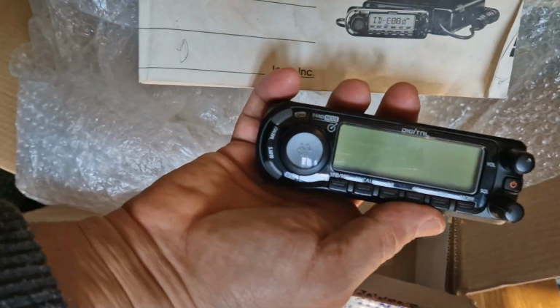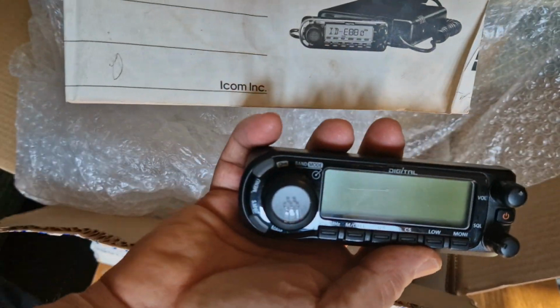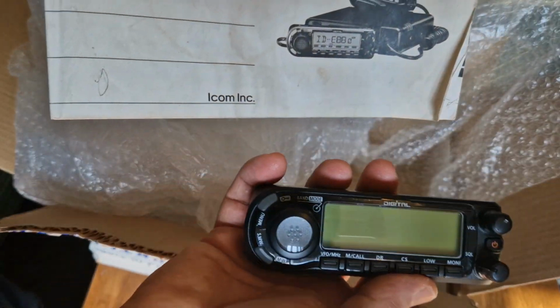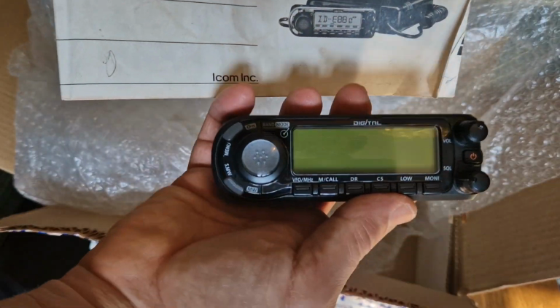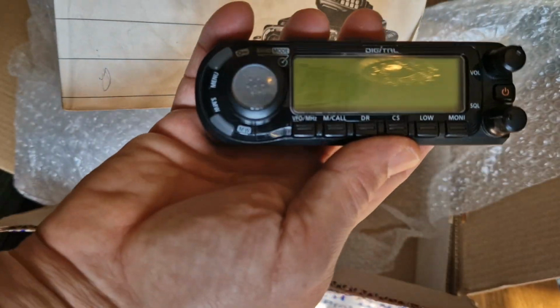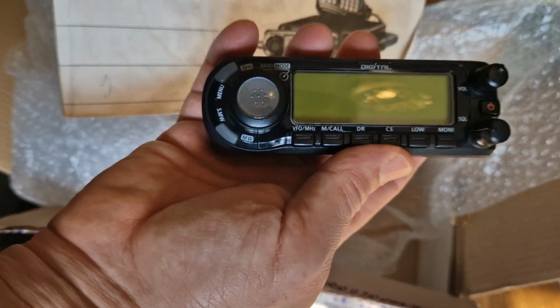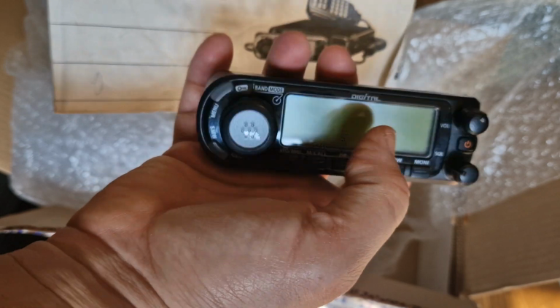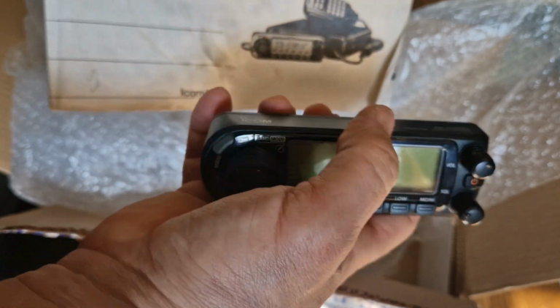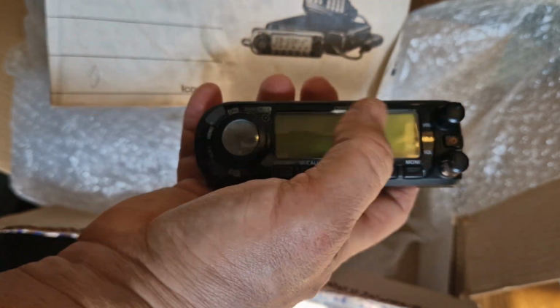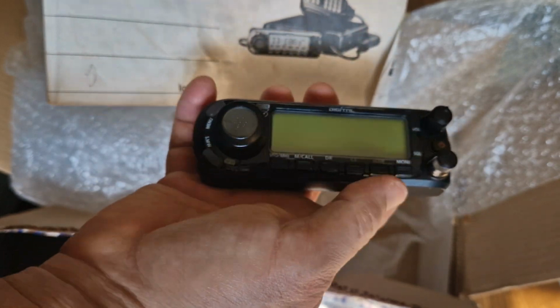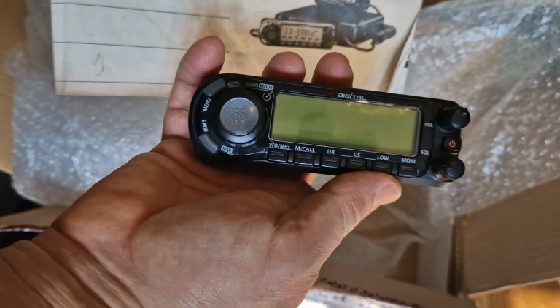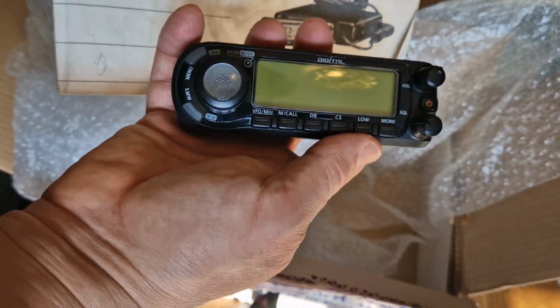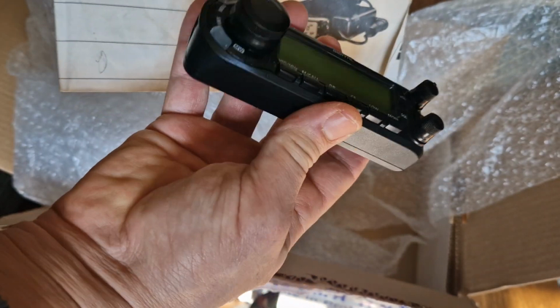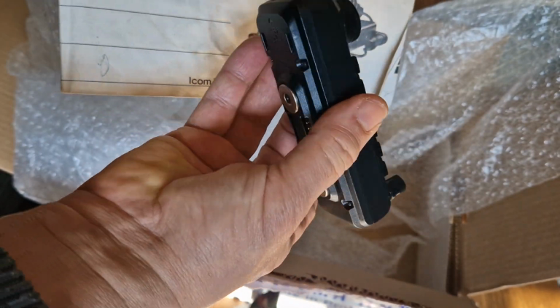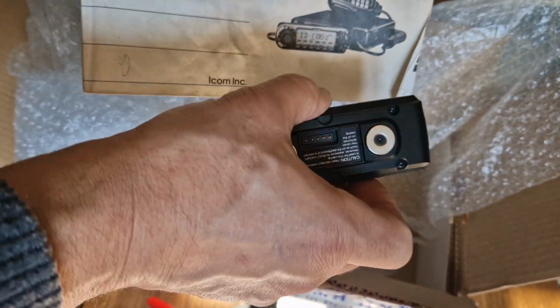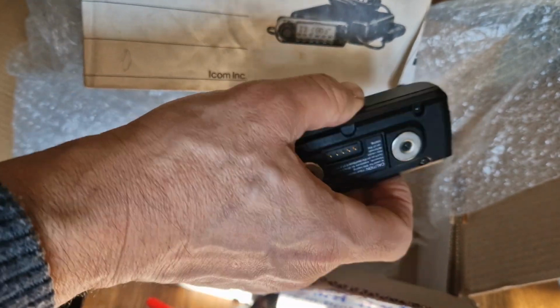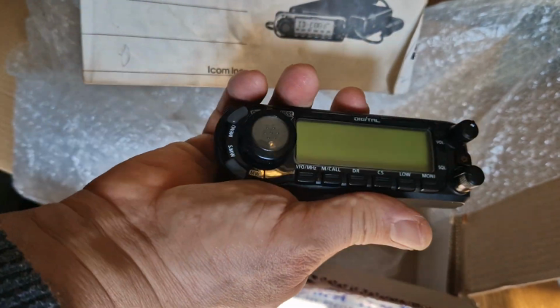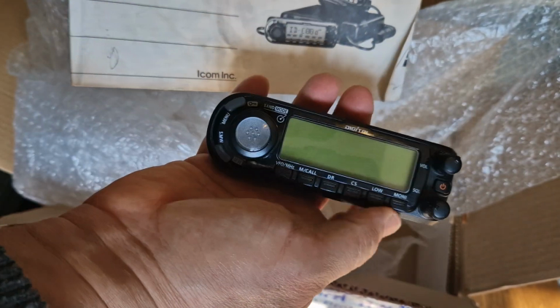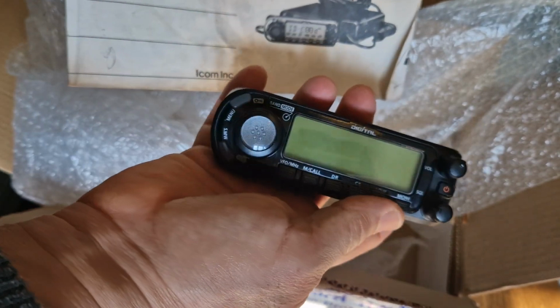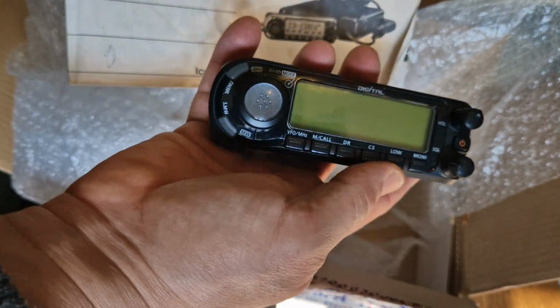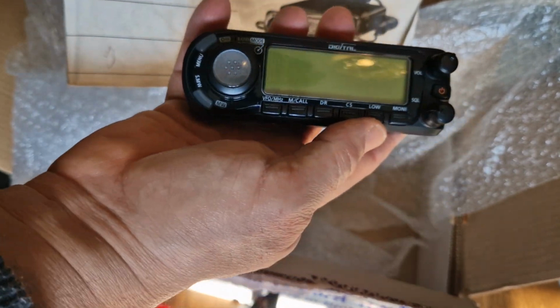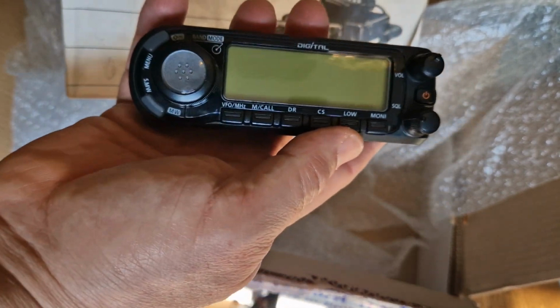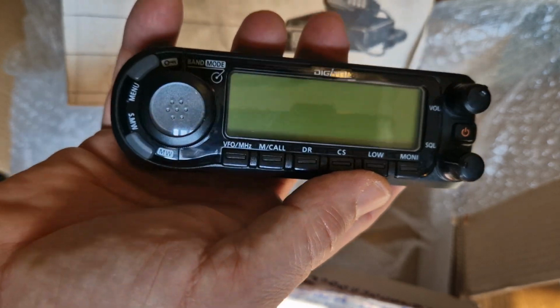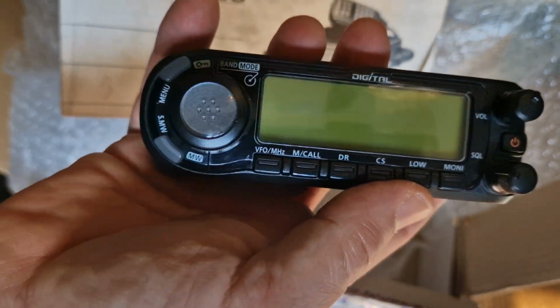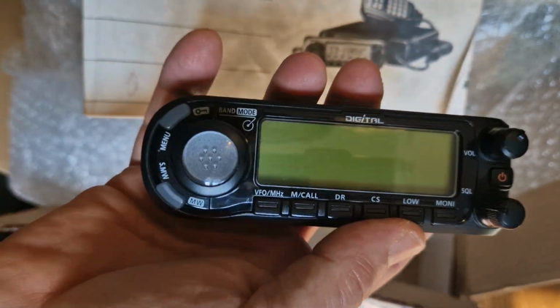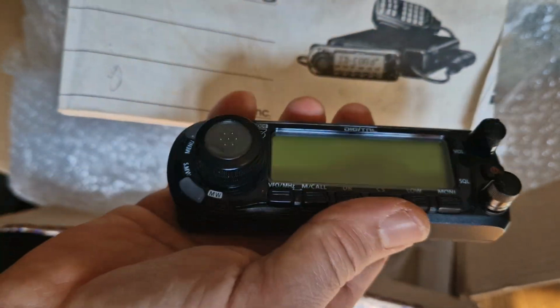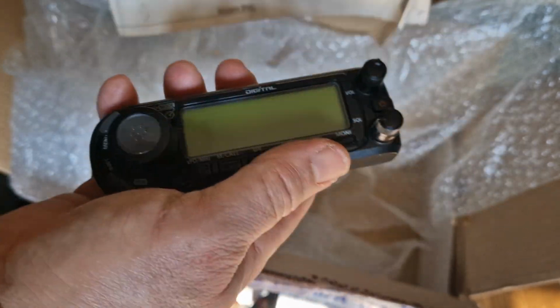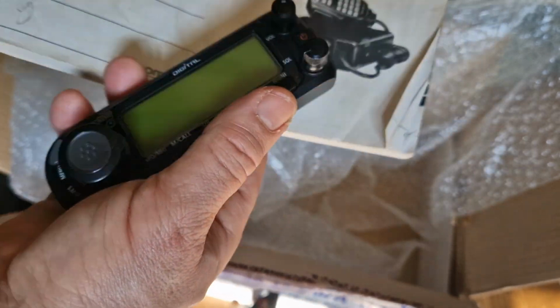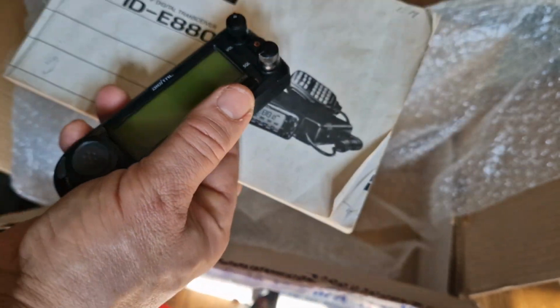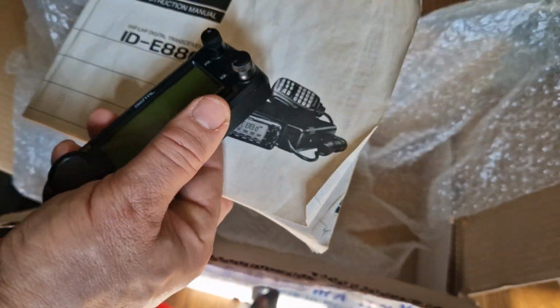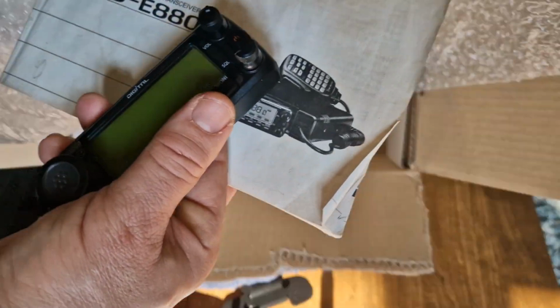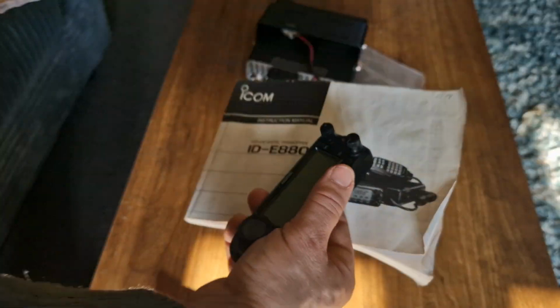Another thing I've got is a separate head unit with a scratch on it. It's working fully, but it's got a scratch on it. And I'm going to show you how to get rid of scratches on your radios, because scratches are really annoying.